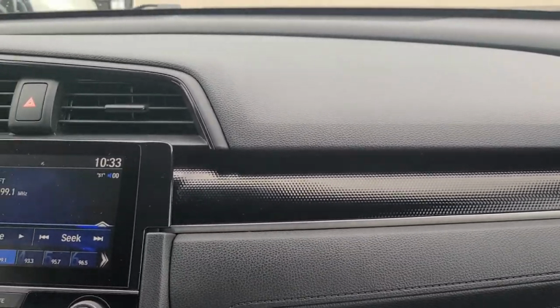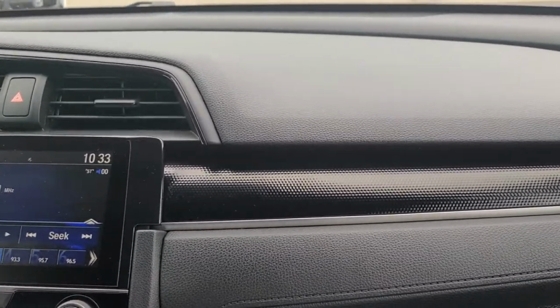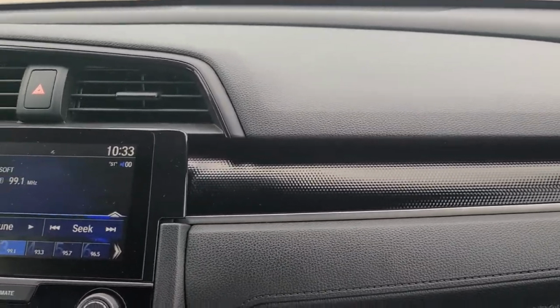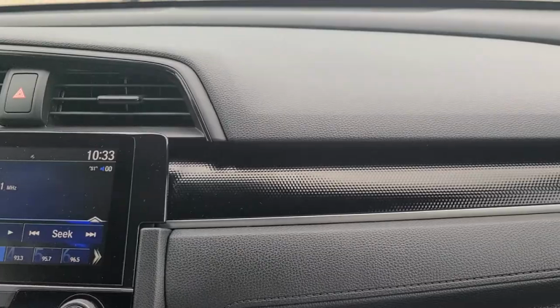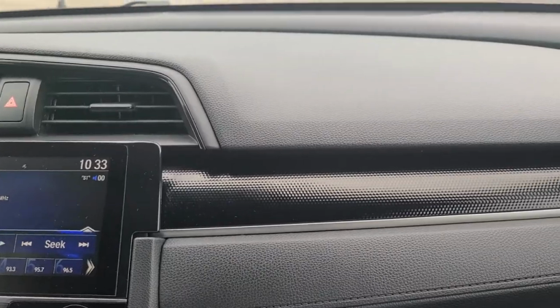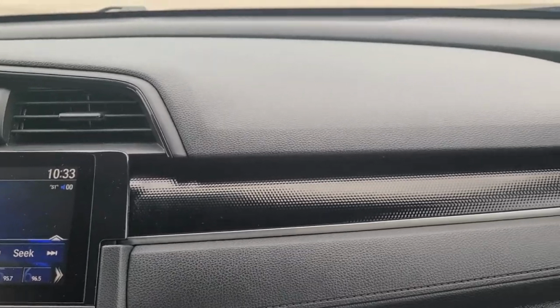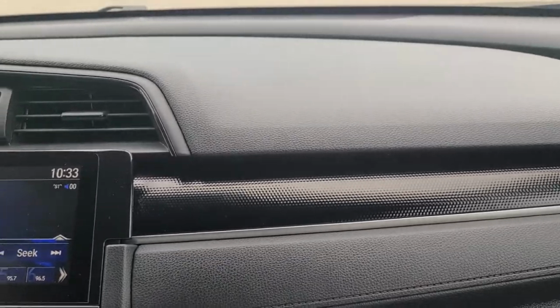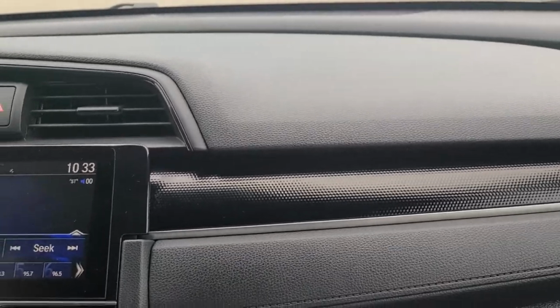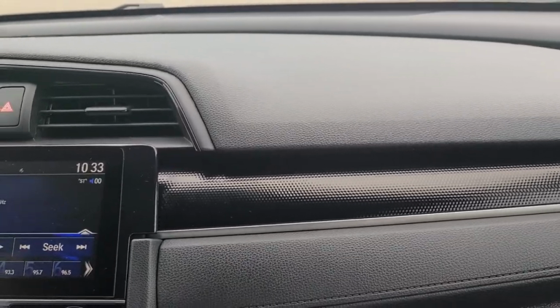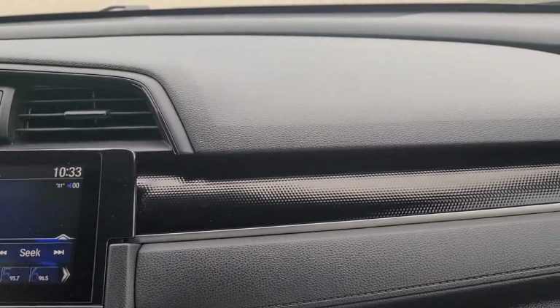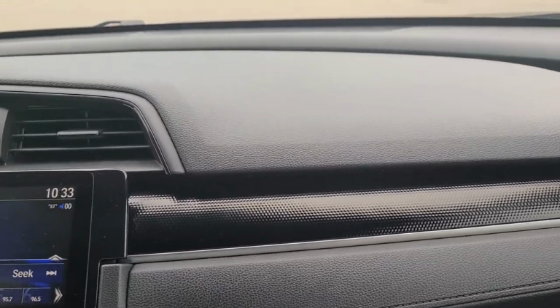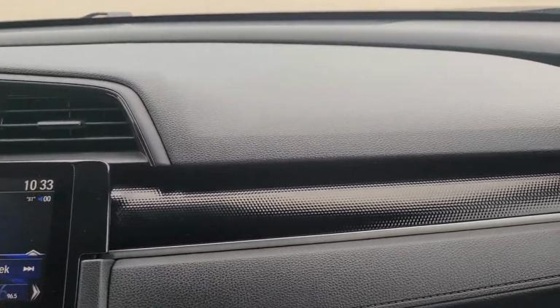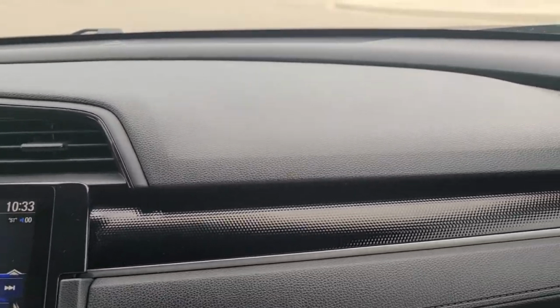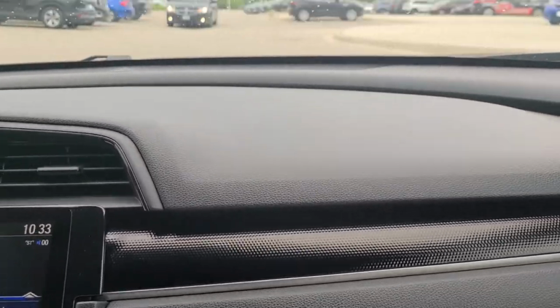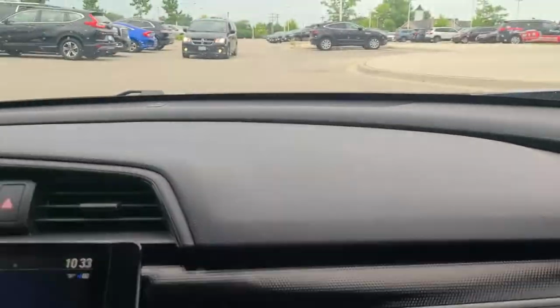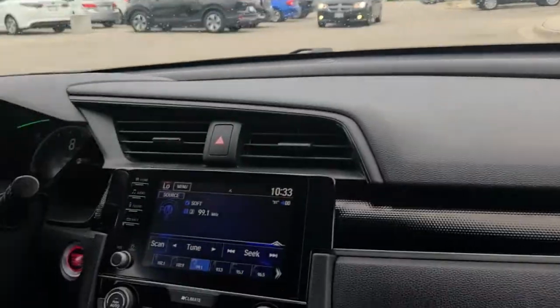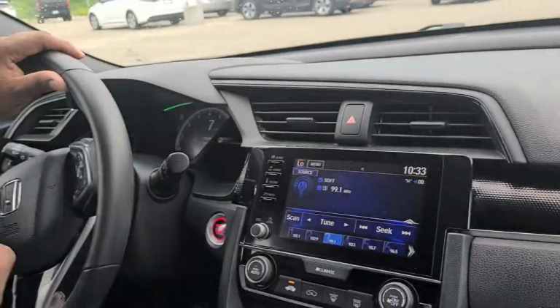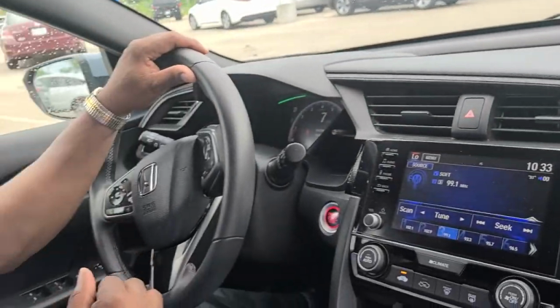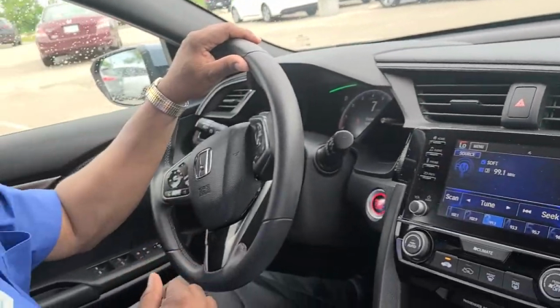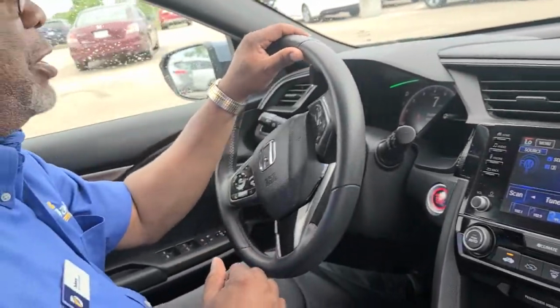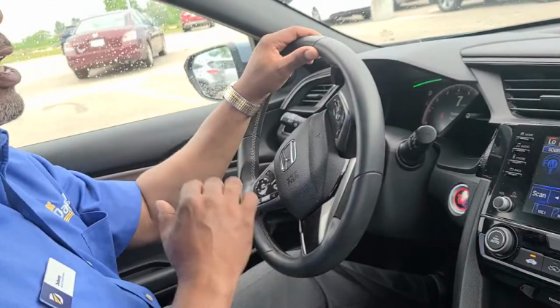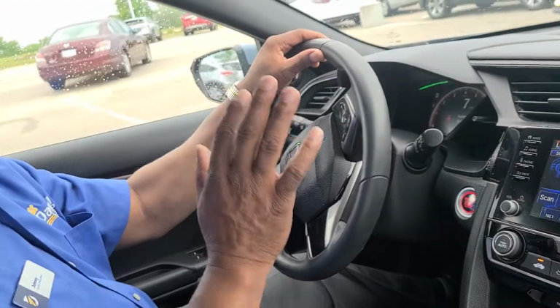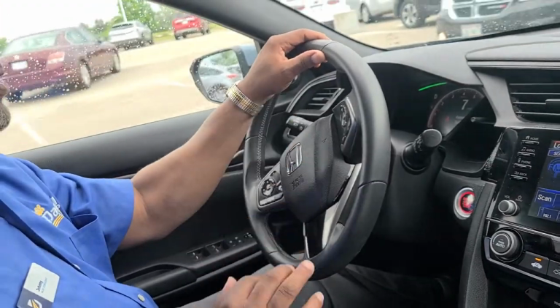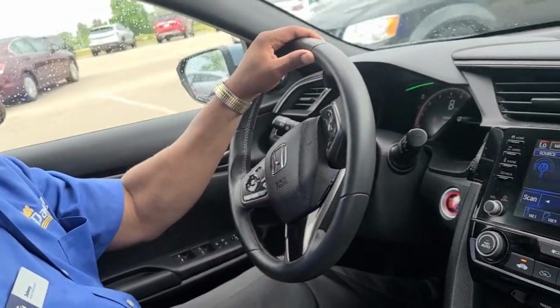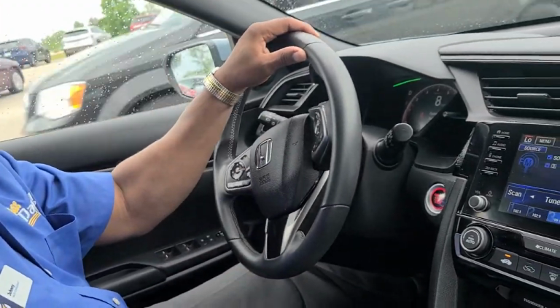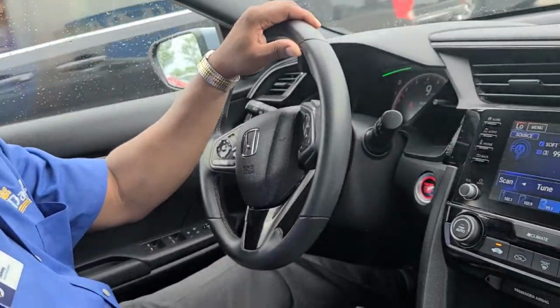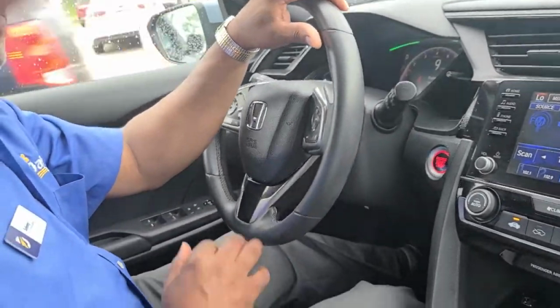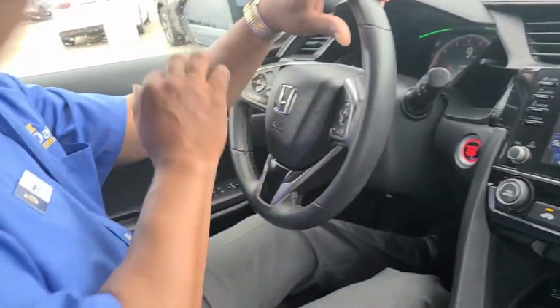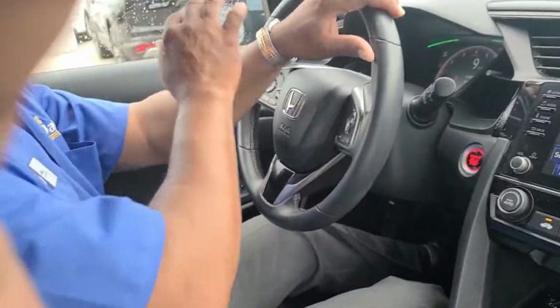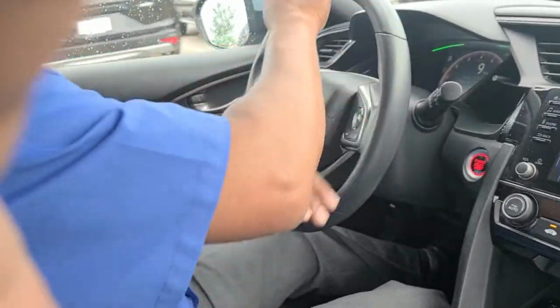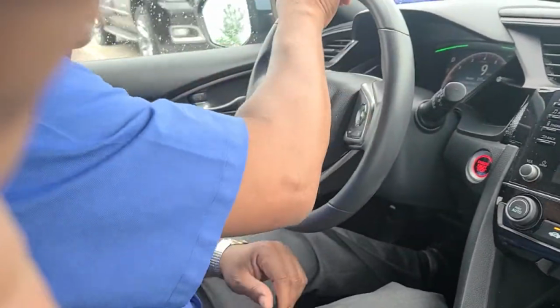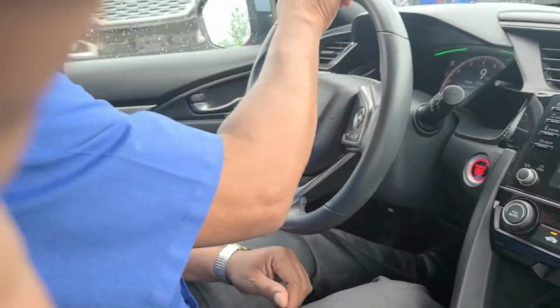Sonic Gray Pearl is one of those colors where either you fall in love with it the first time you see it, or you hate it — but it's just absolutely astonishing.